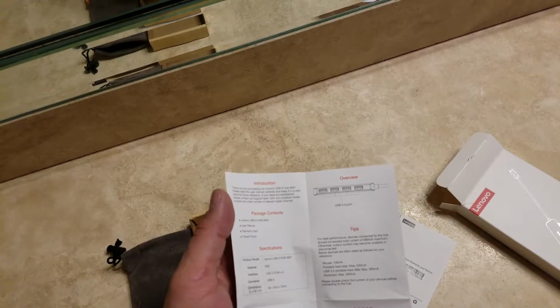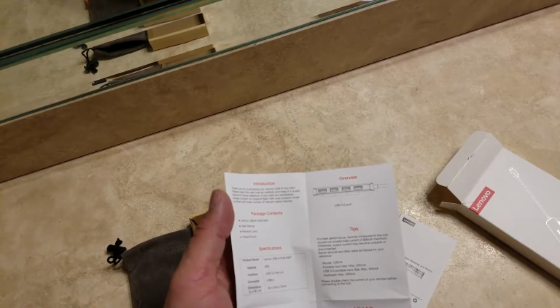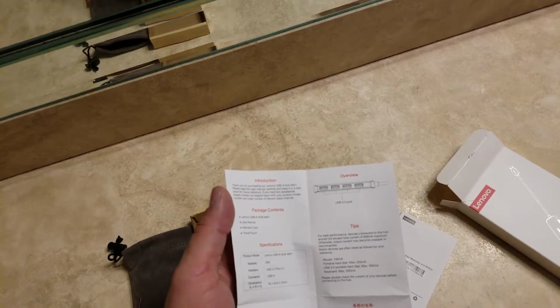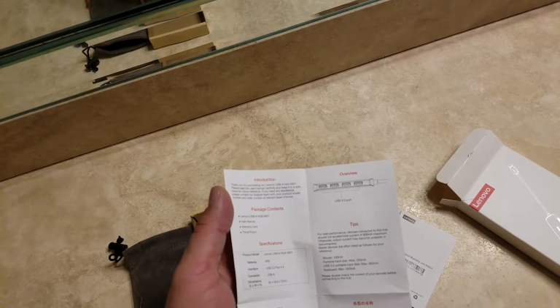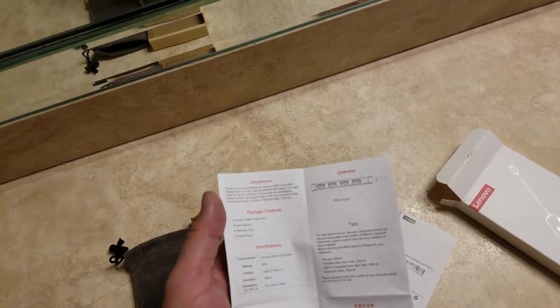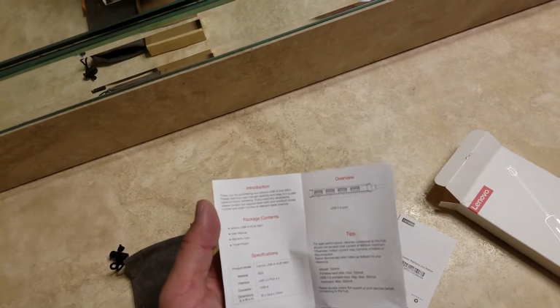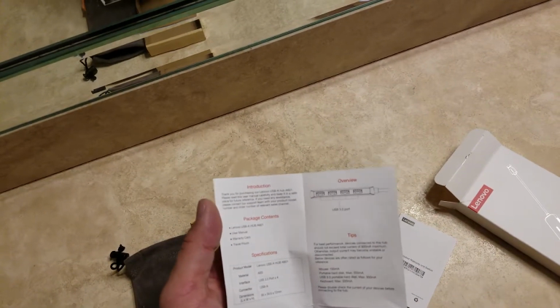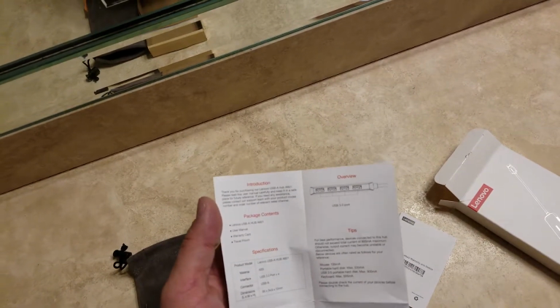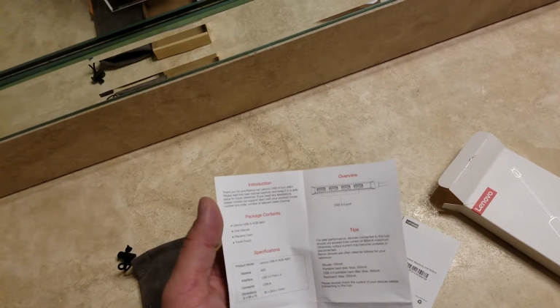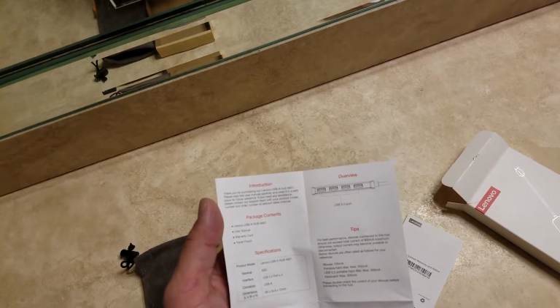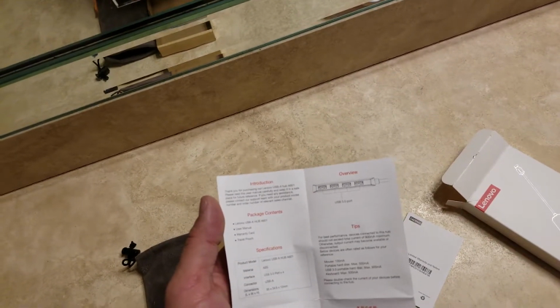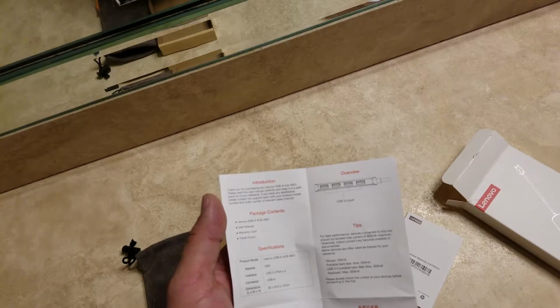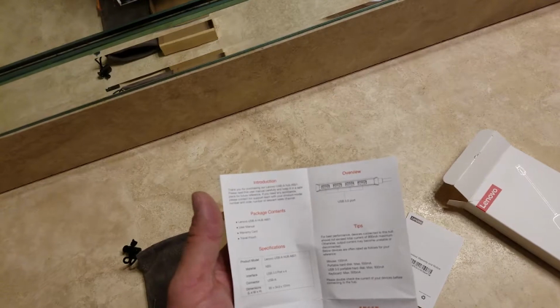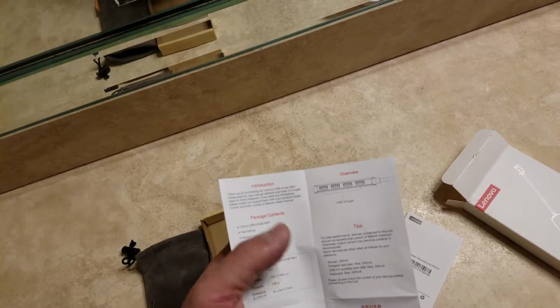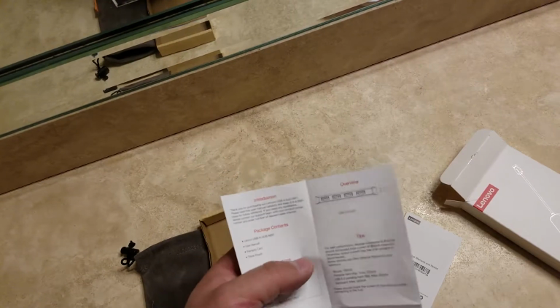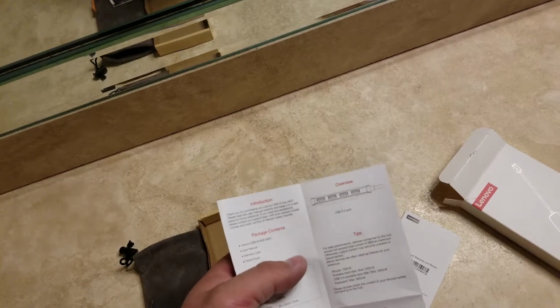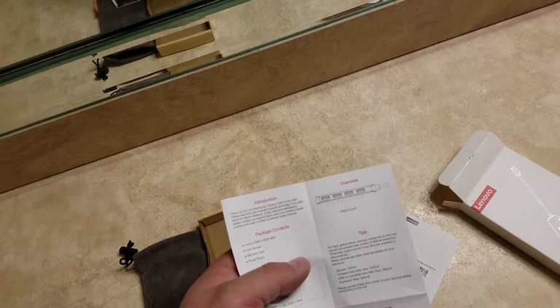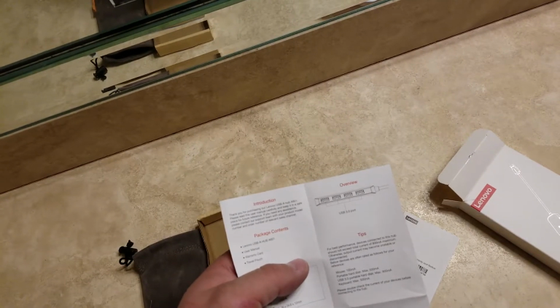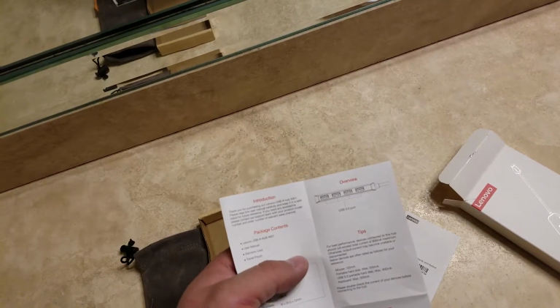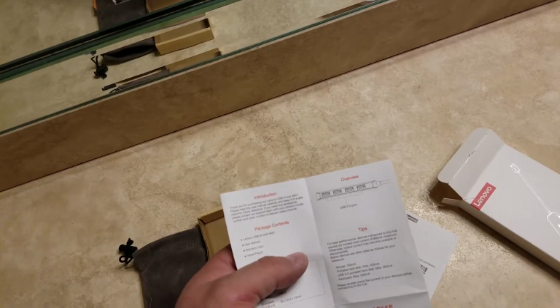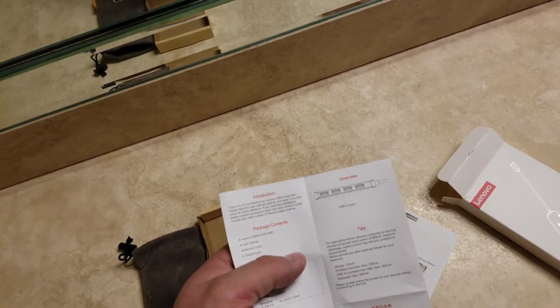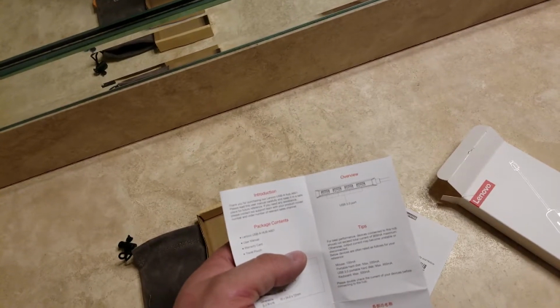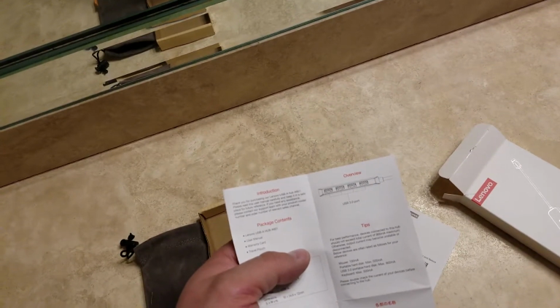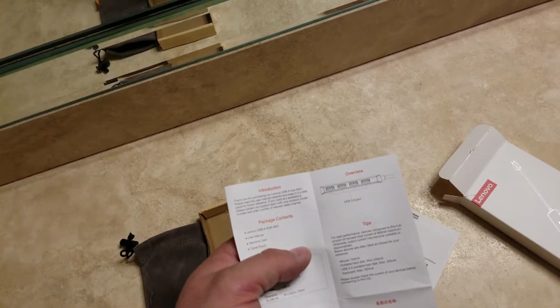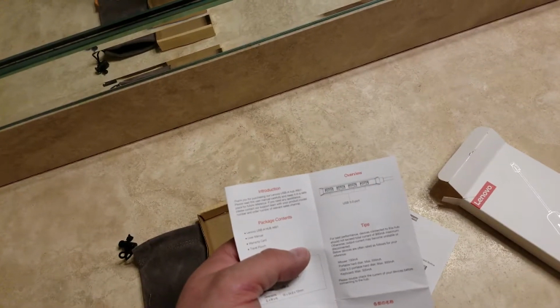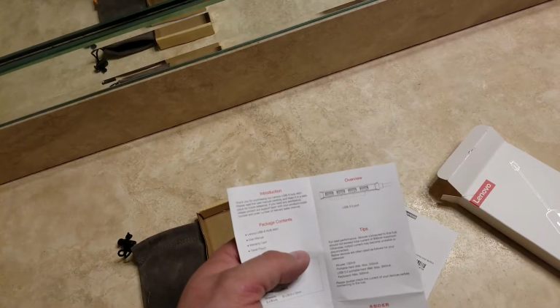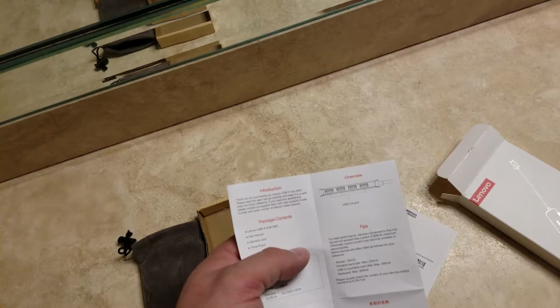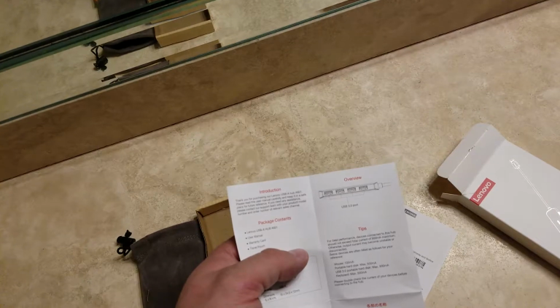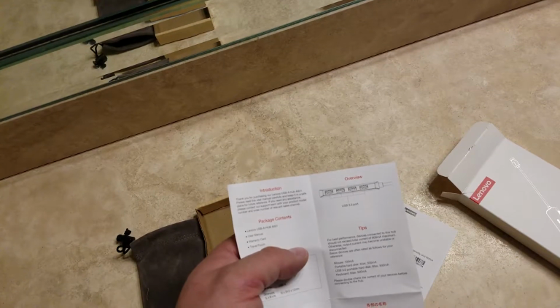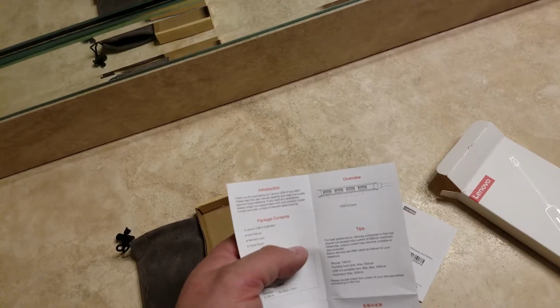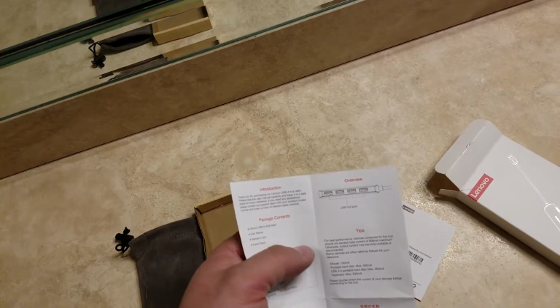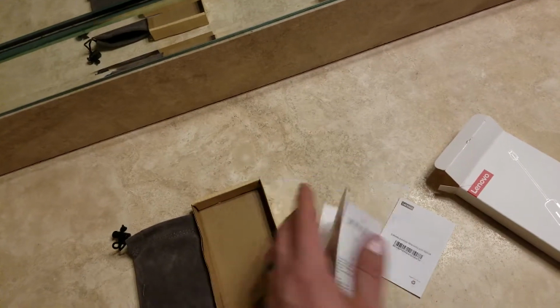The manual basically says to watch how many things you hook up and how much power they take, to make sure you don't exceed their limits — 900 milliamps.